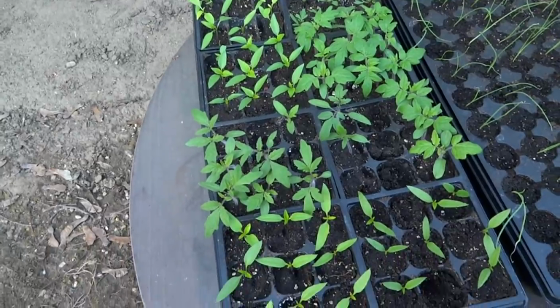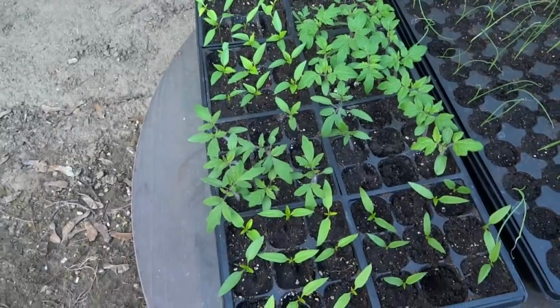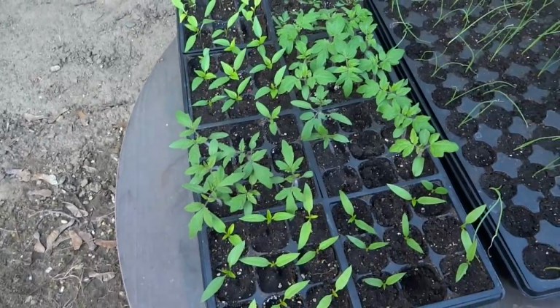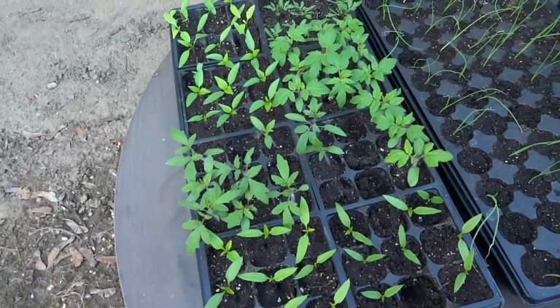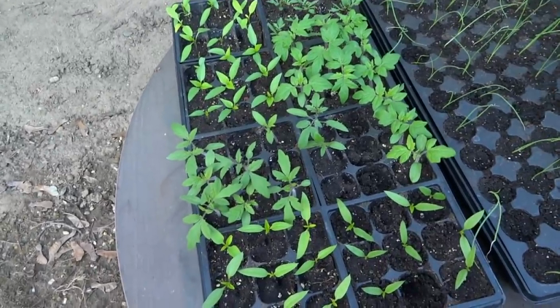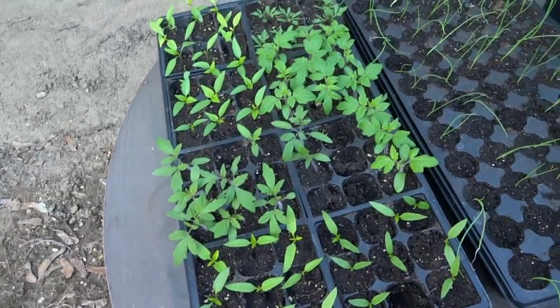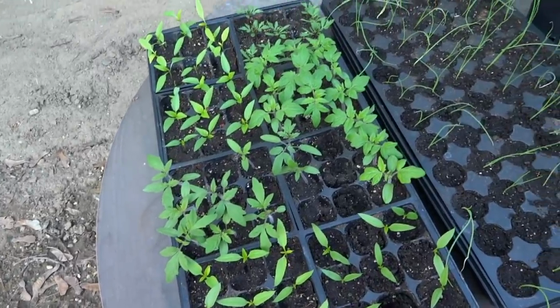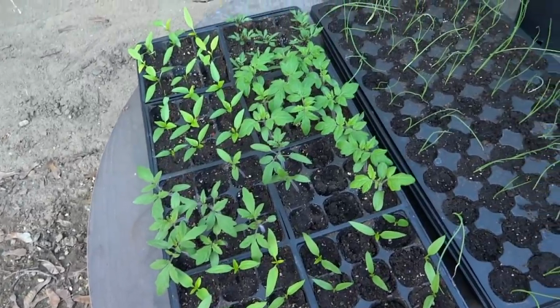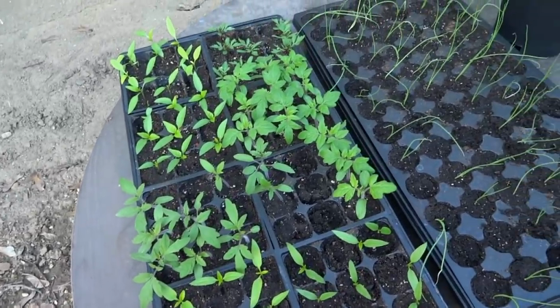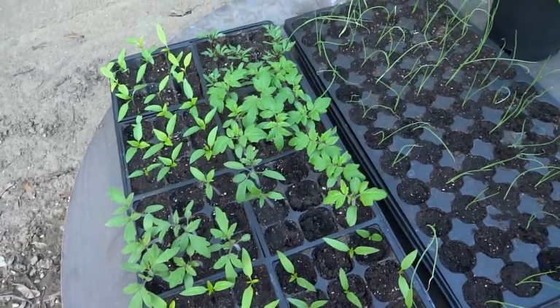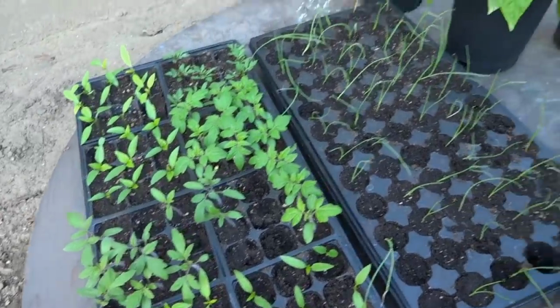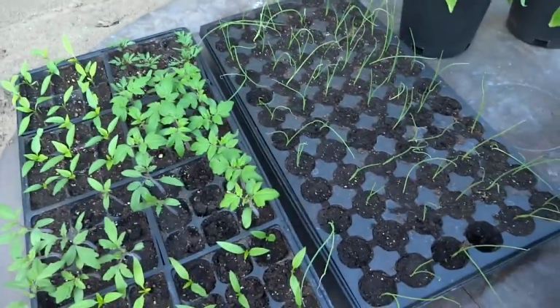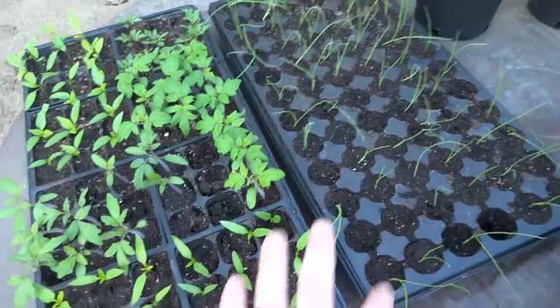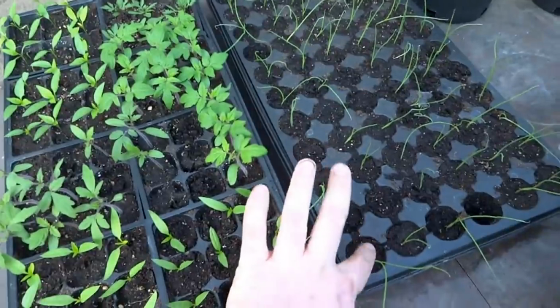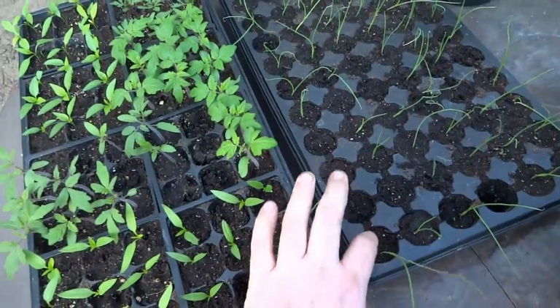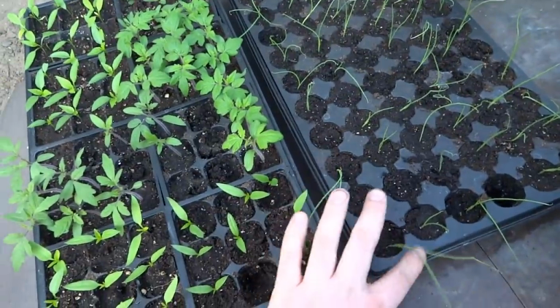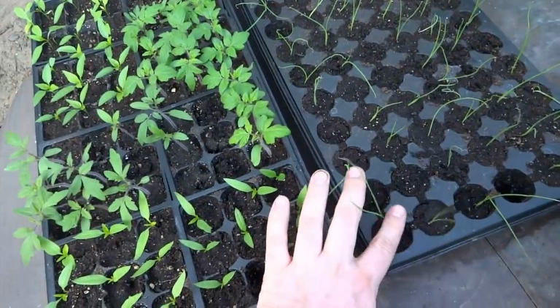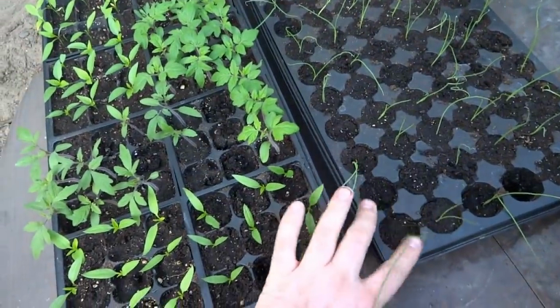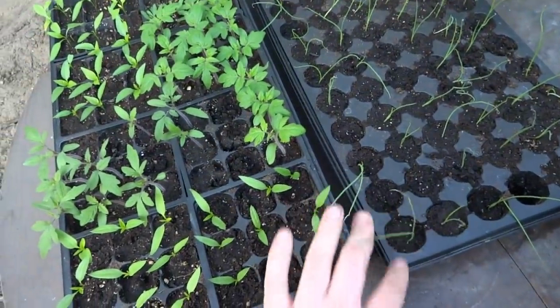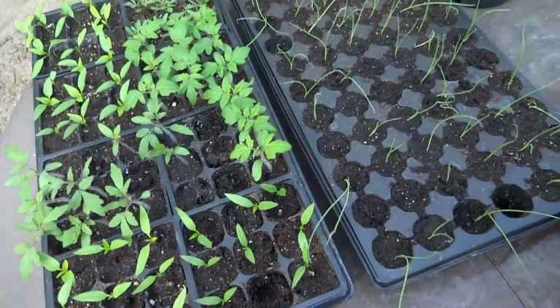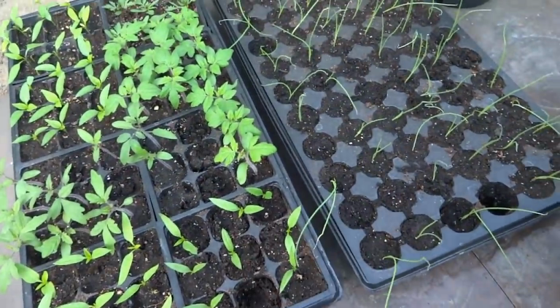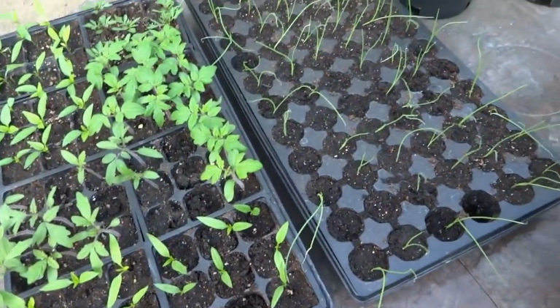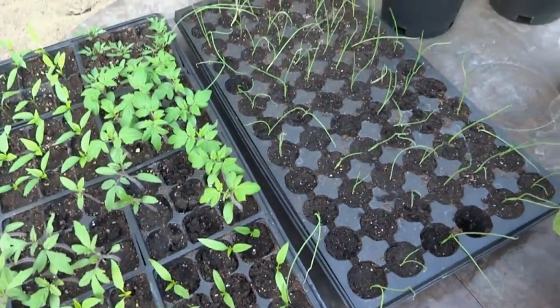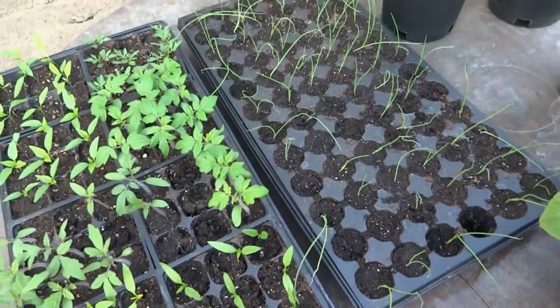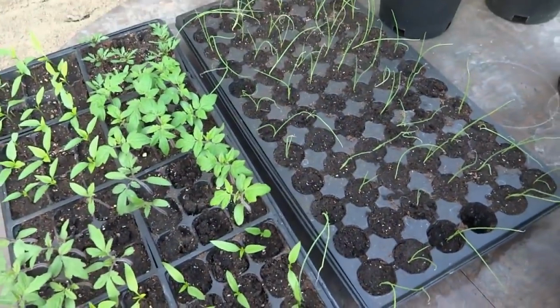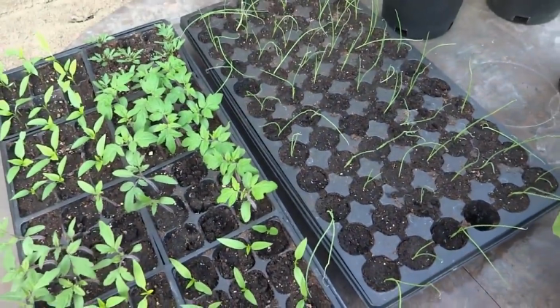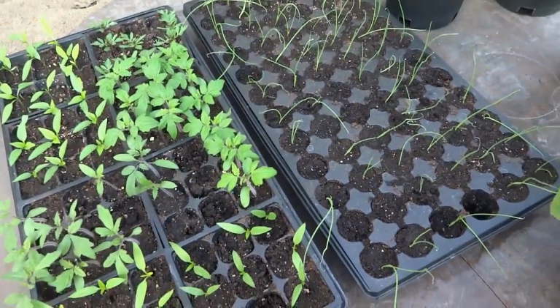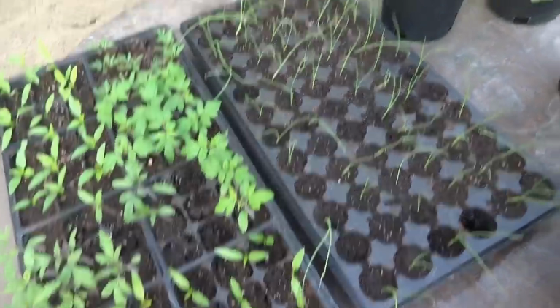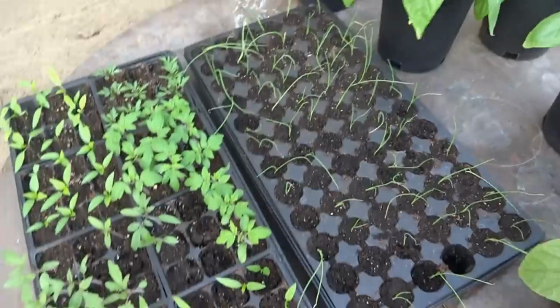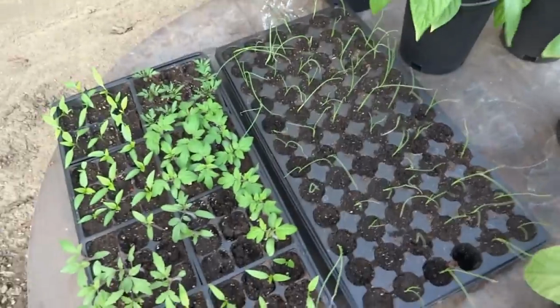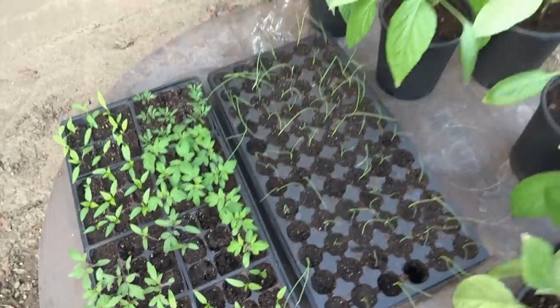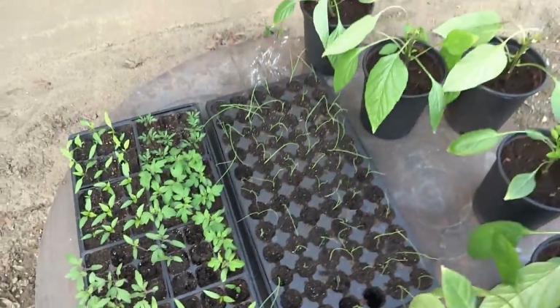I'm actually outside today. A couple of things I wanted to go over. One — my floppy onions. I guess onions just flop over, huh? I don't know. We'll see what happens with those.